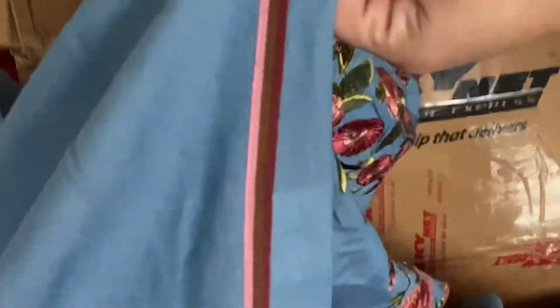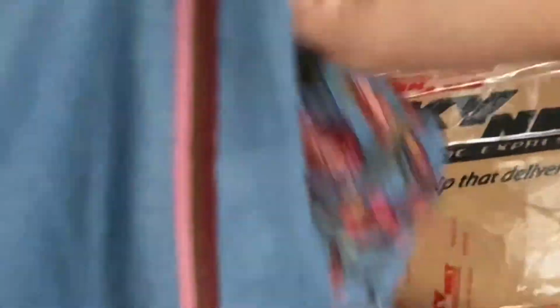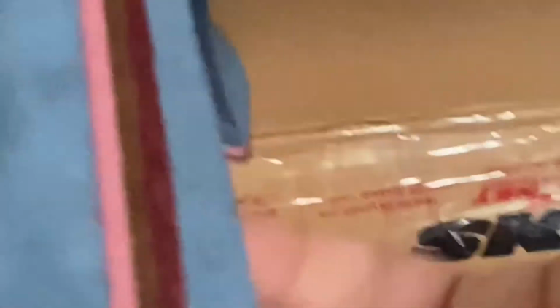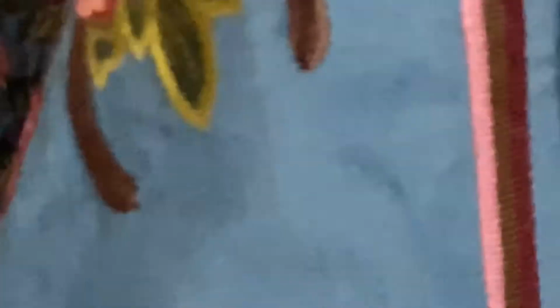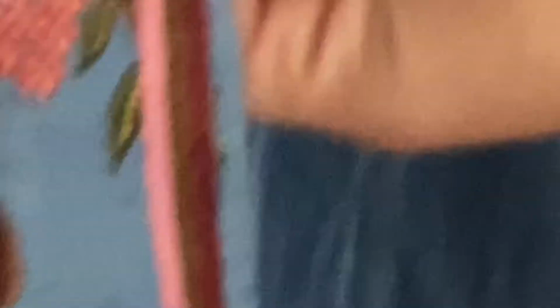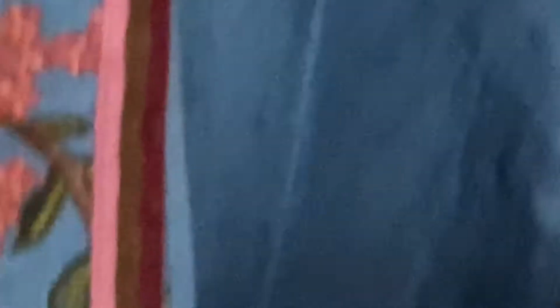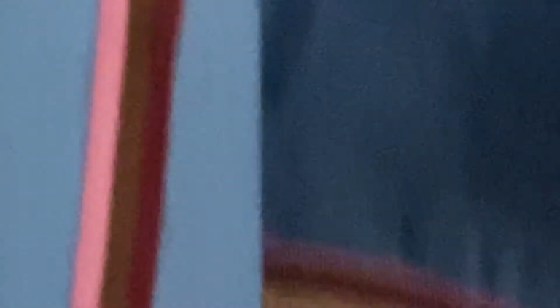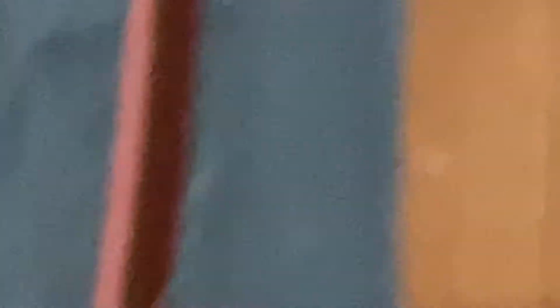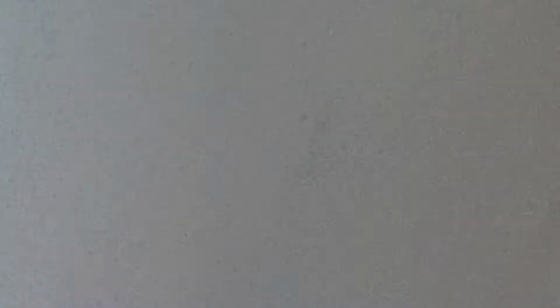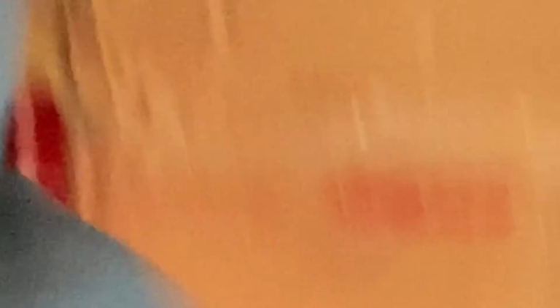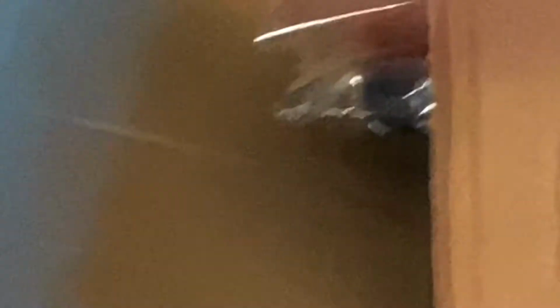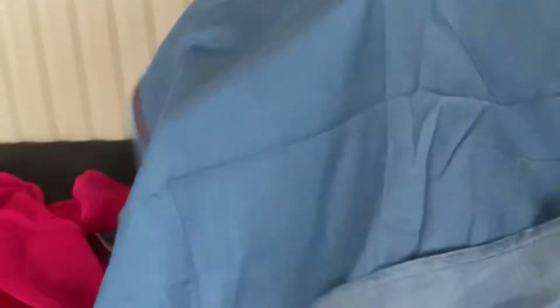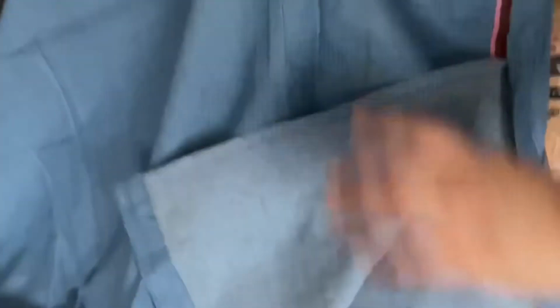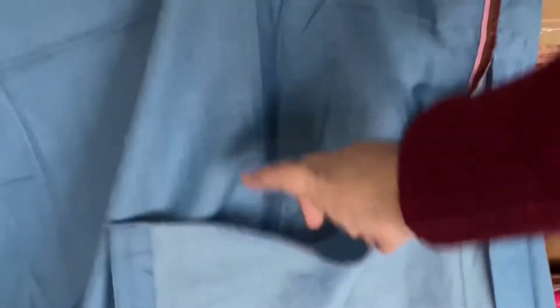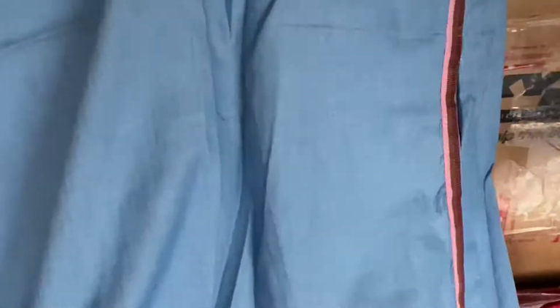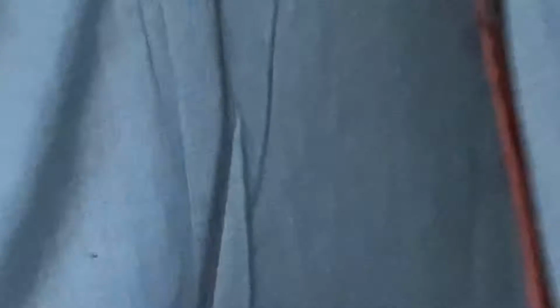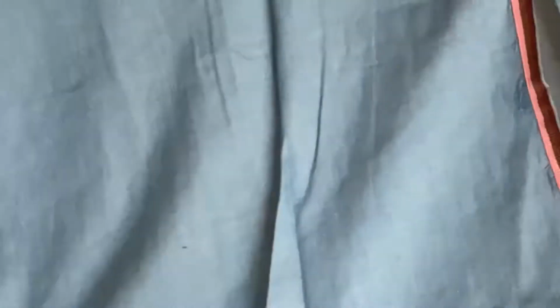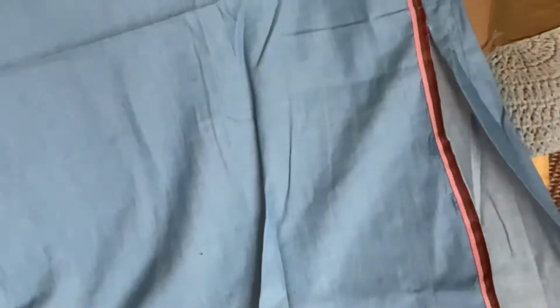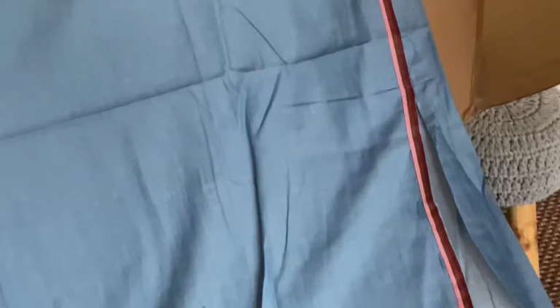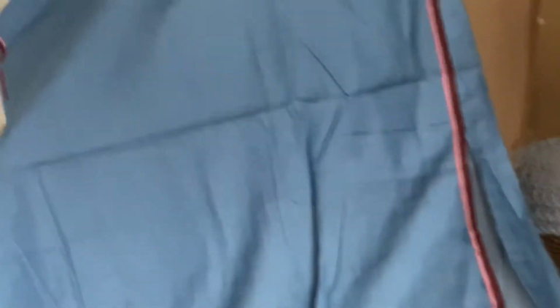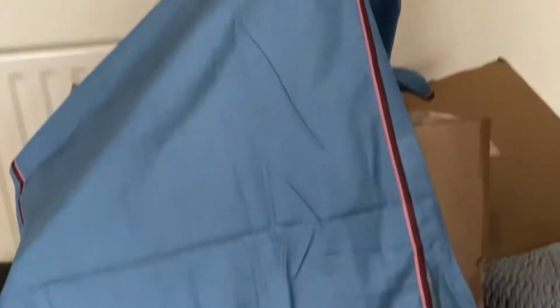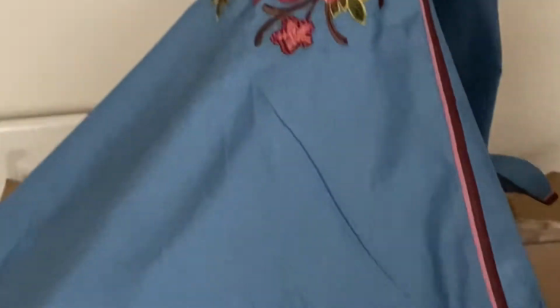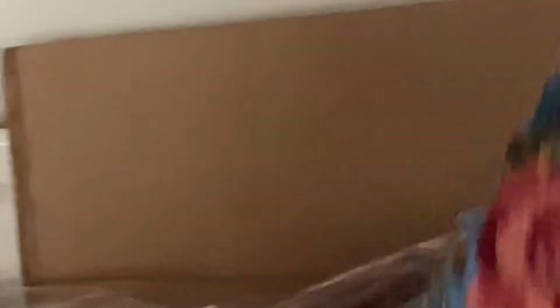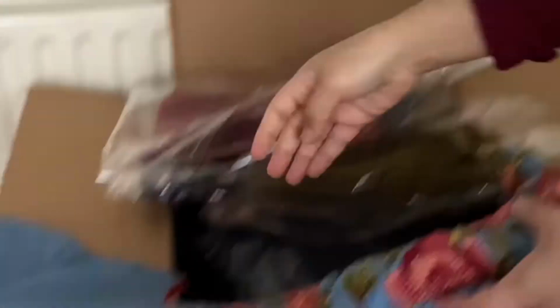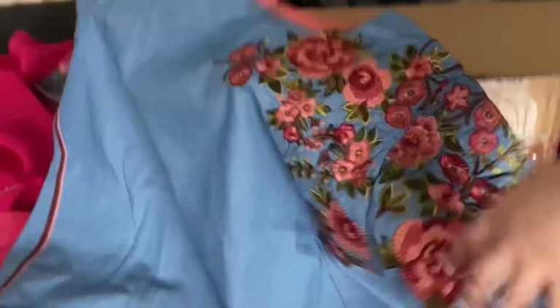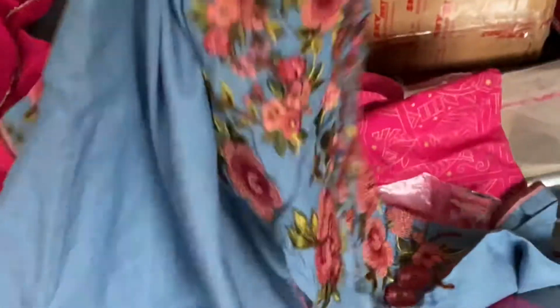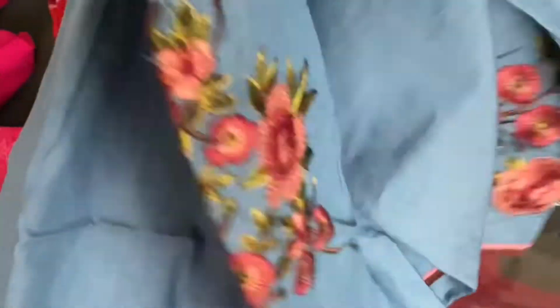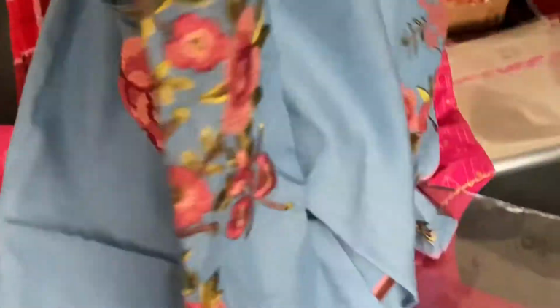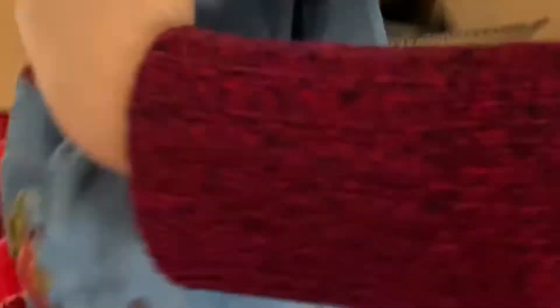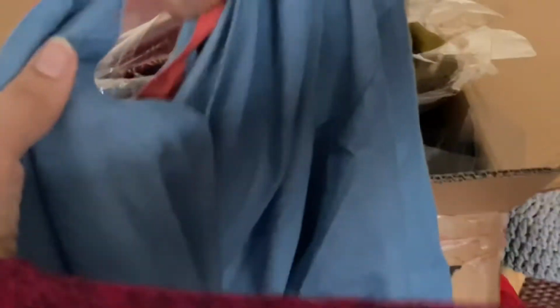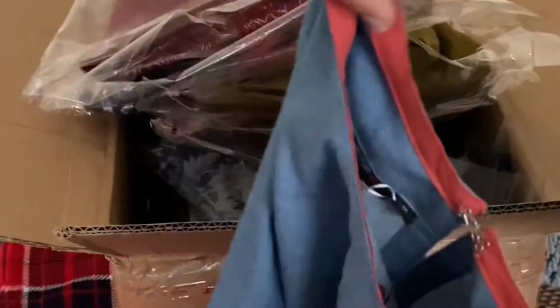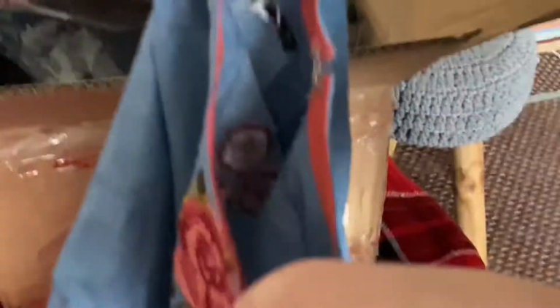This shirt is made of an embroidery dress. This is the back and this is the front. The front is smaller than the back. This shirt is medium size.